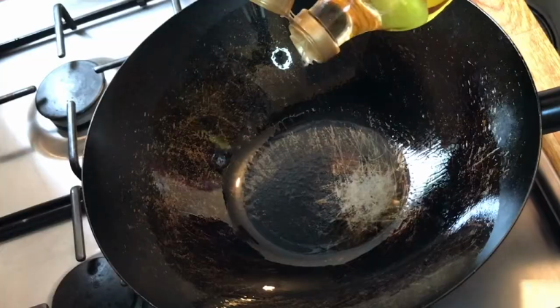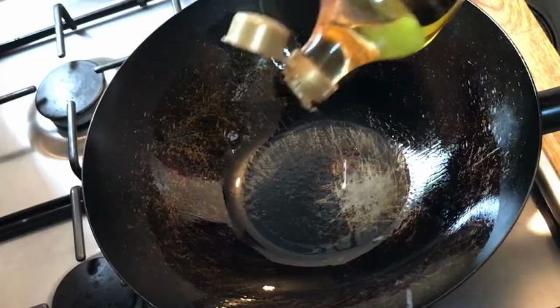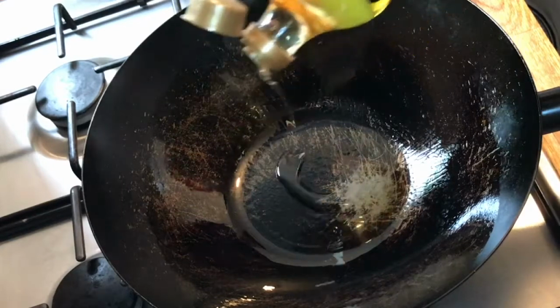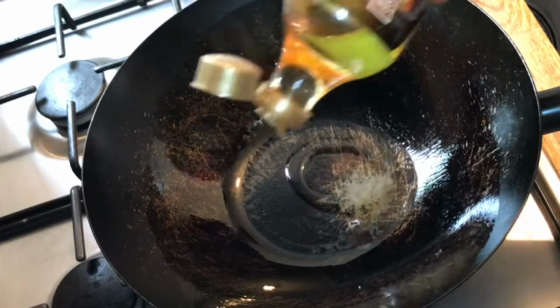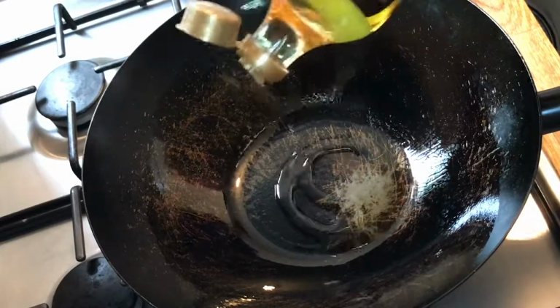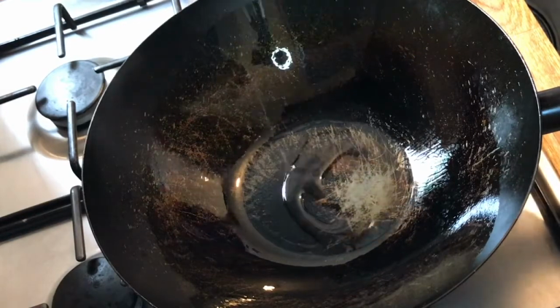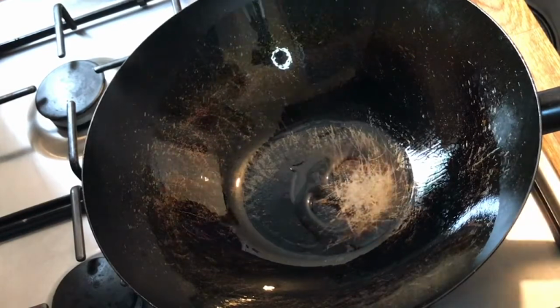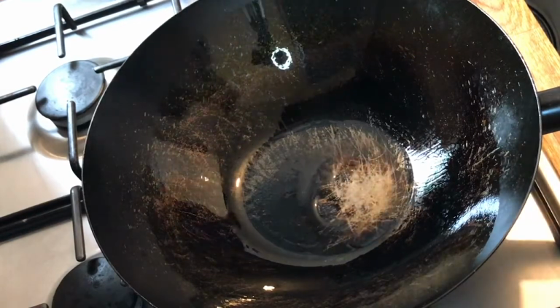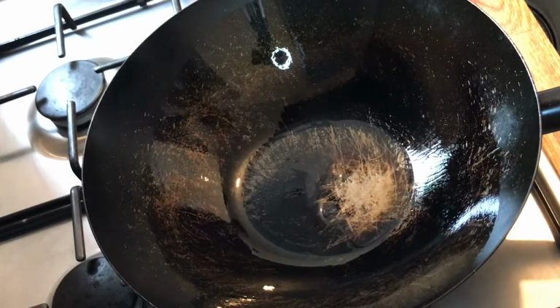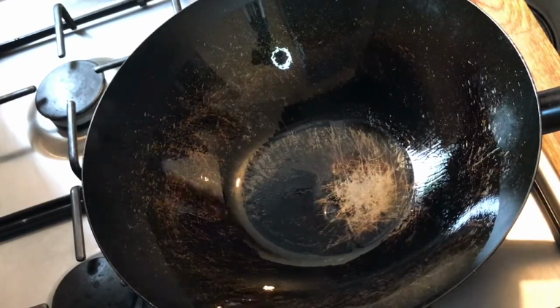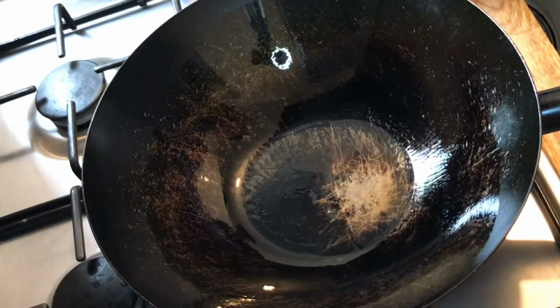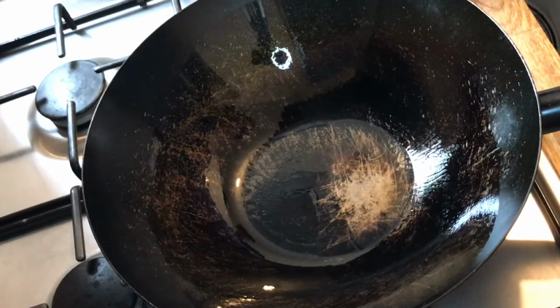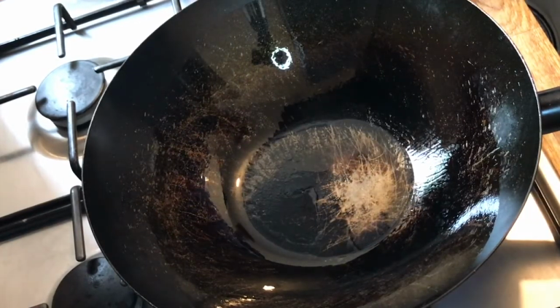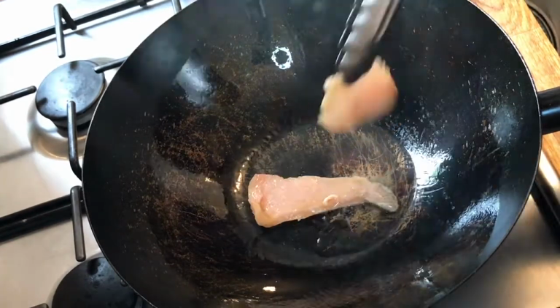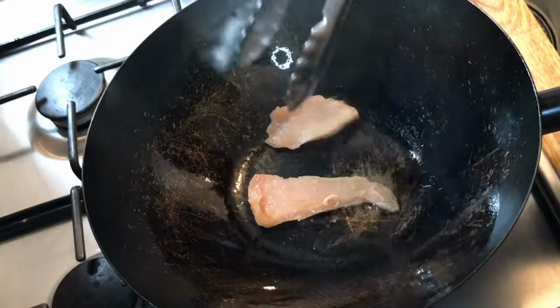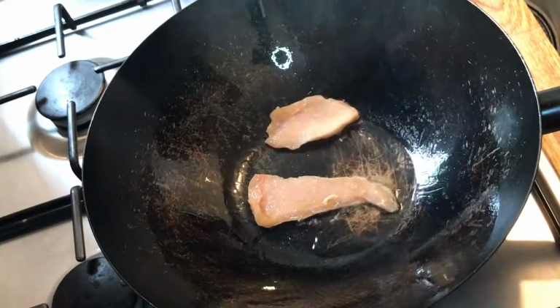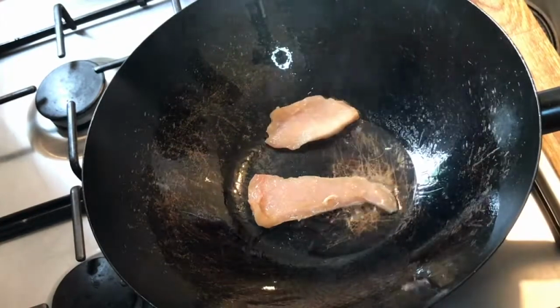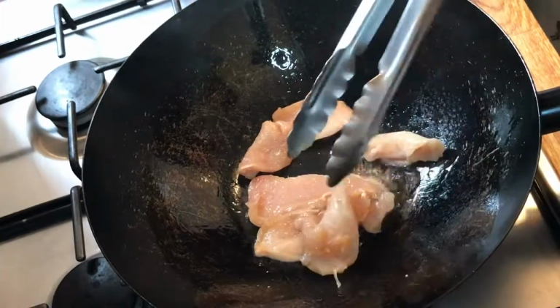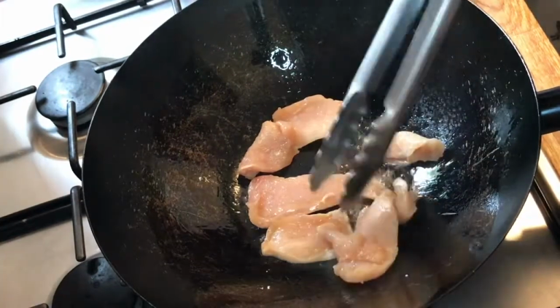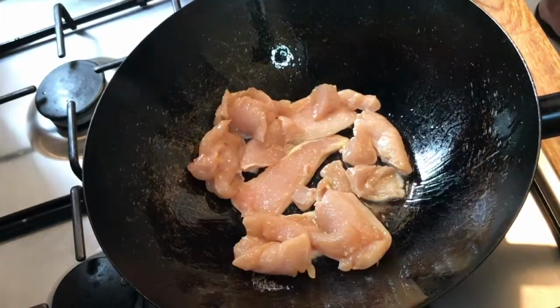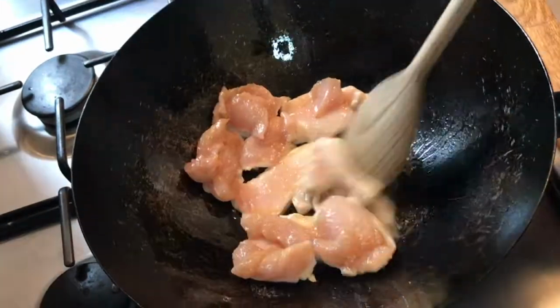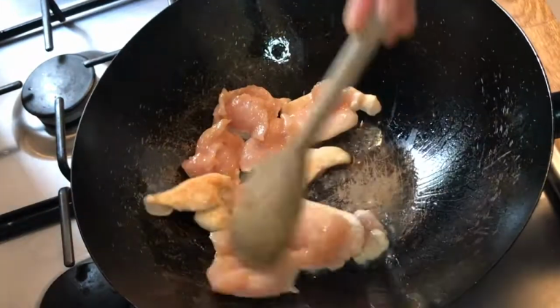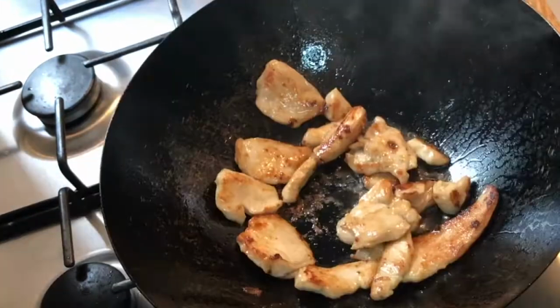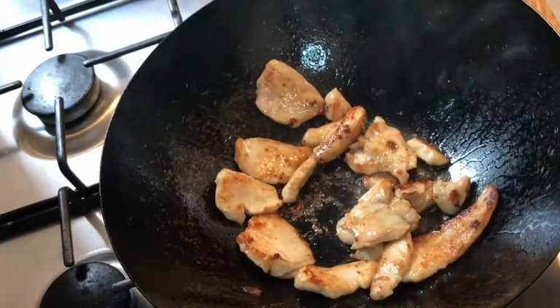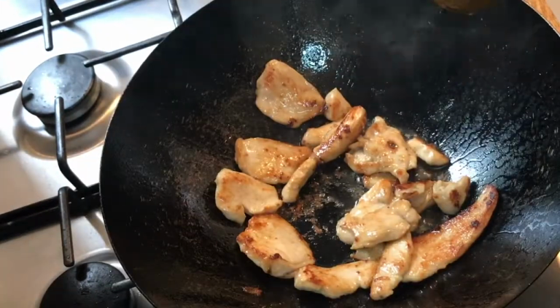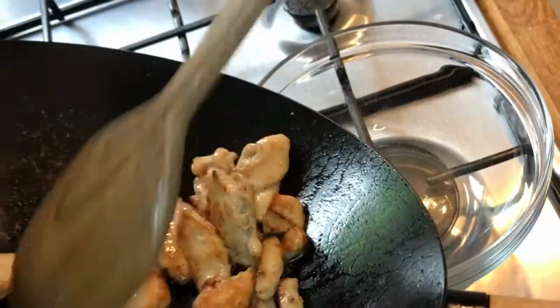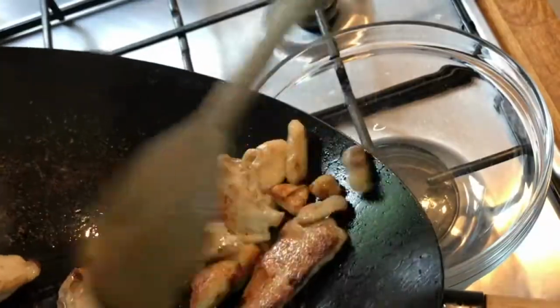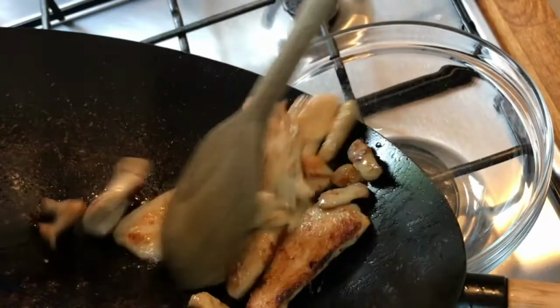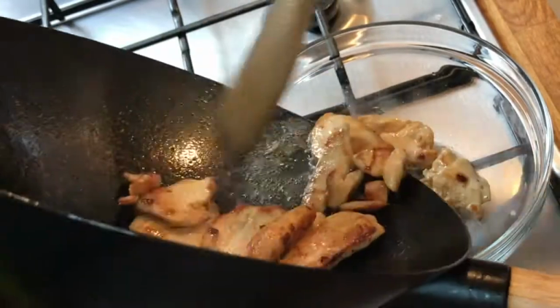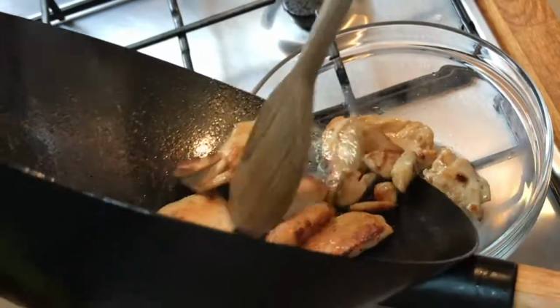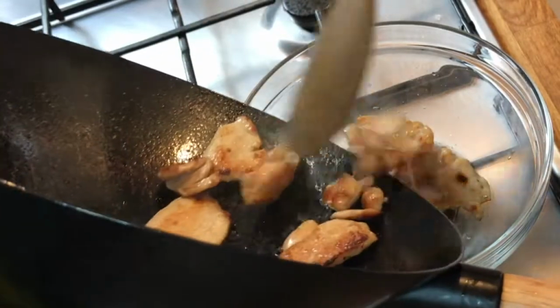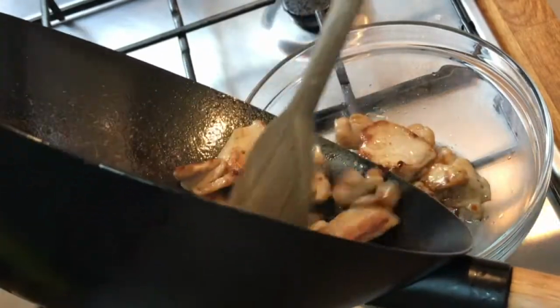Put your wok on the stove and add some peanut oil or vegetable oil to the wok. Fry the chicken on very high heat until it turns lovely and golden brown, then place the chicken in a bowl and set aside for later.